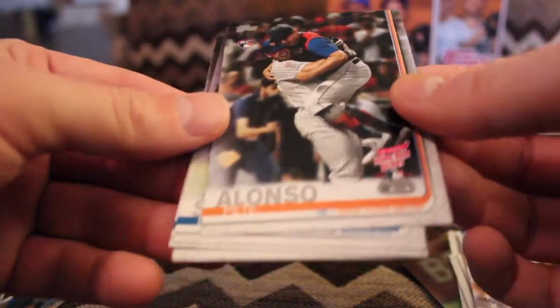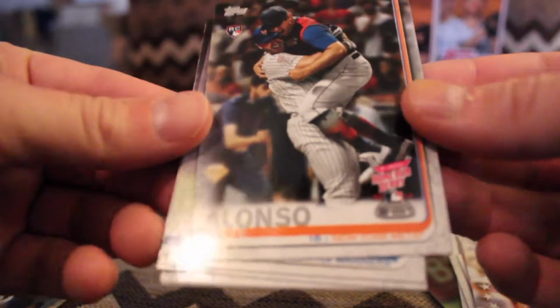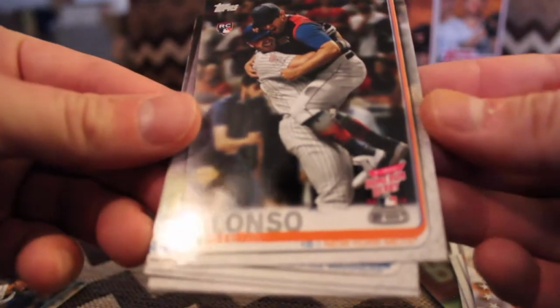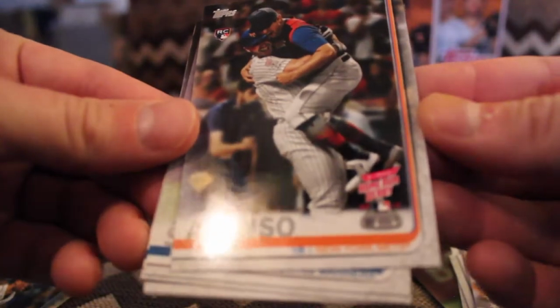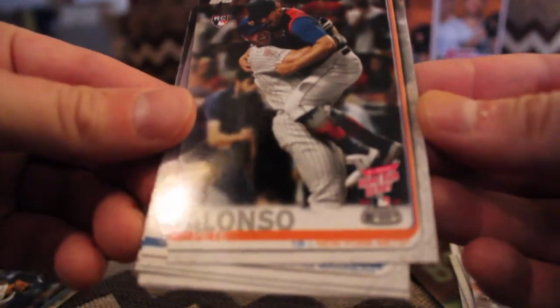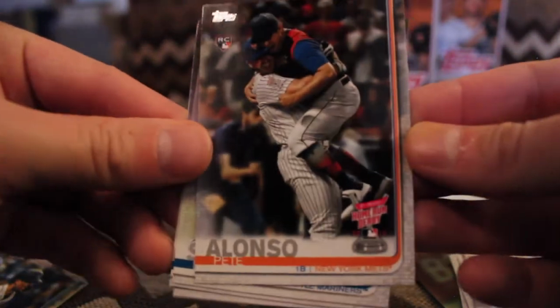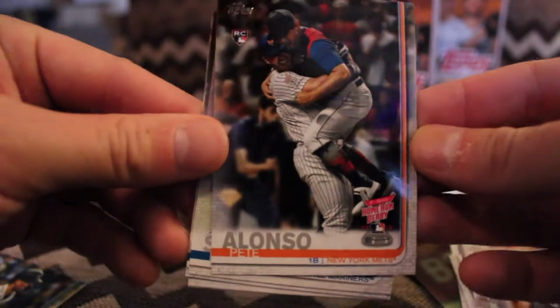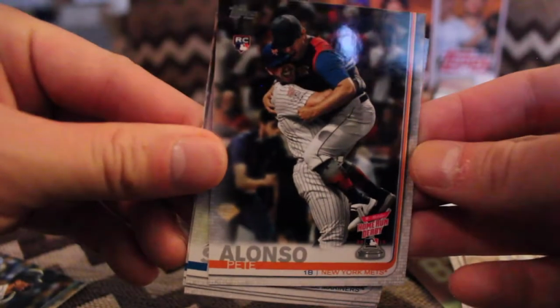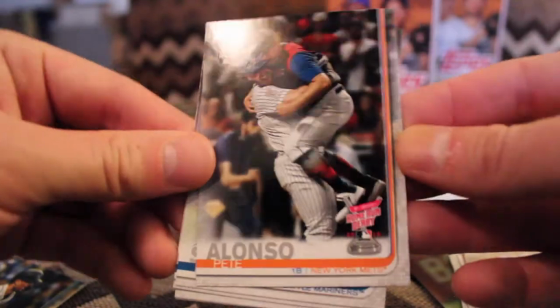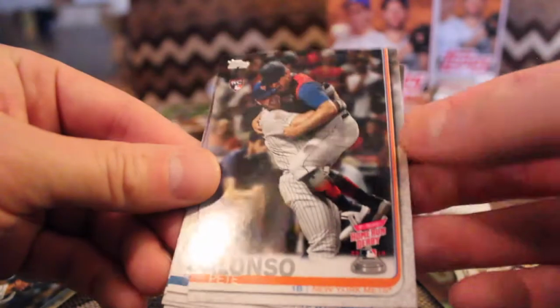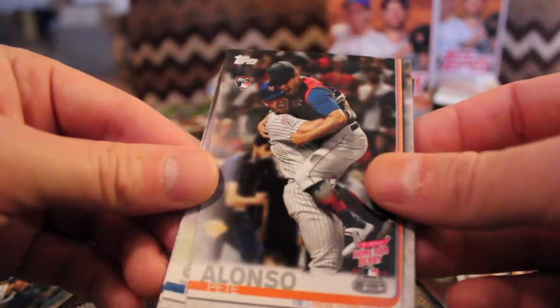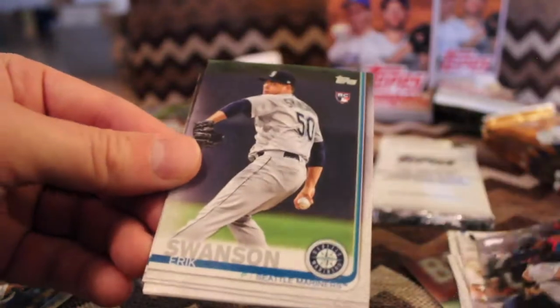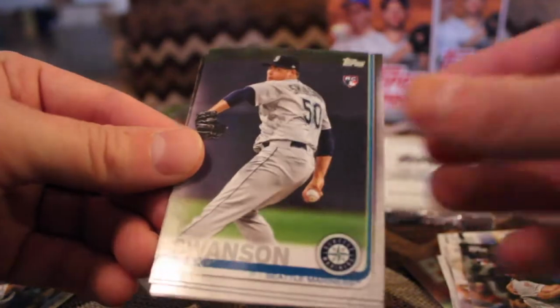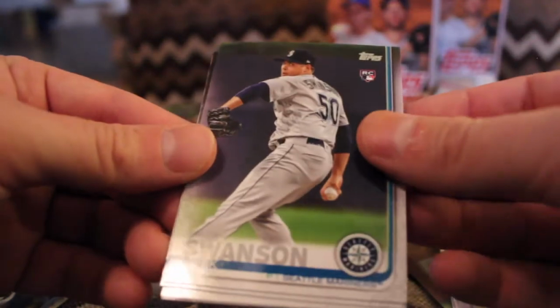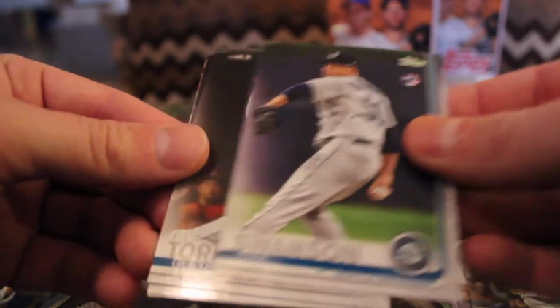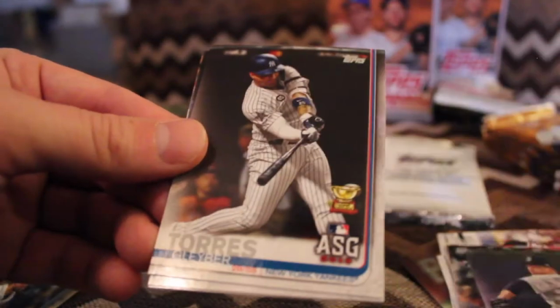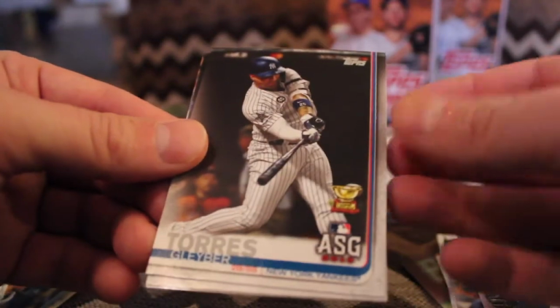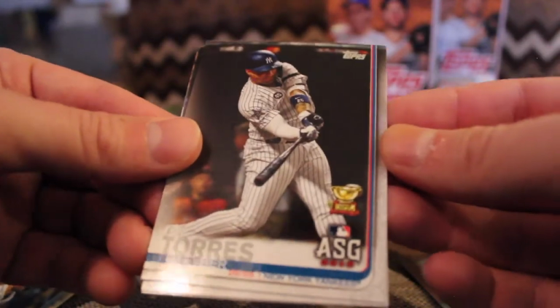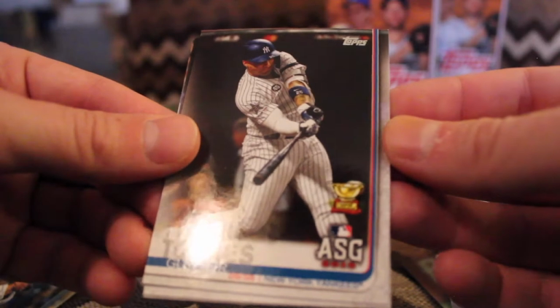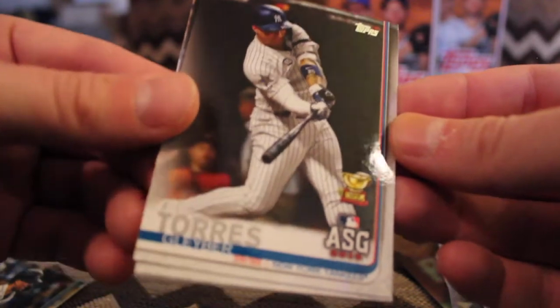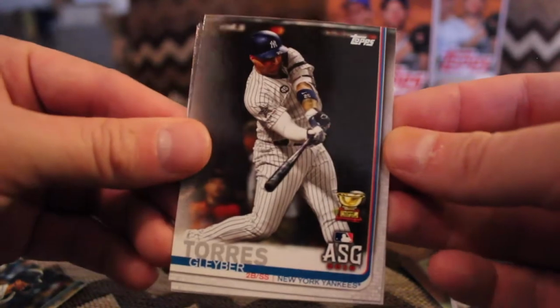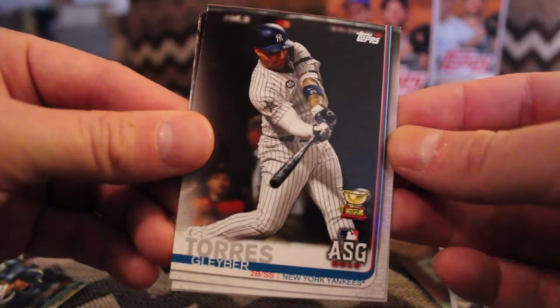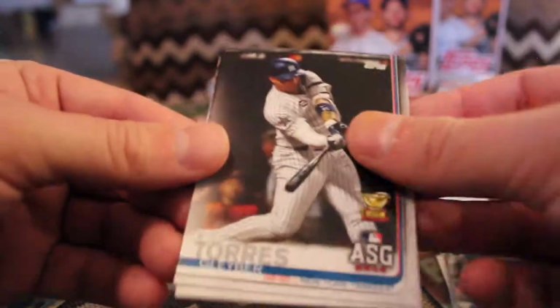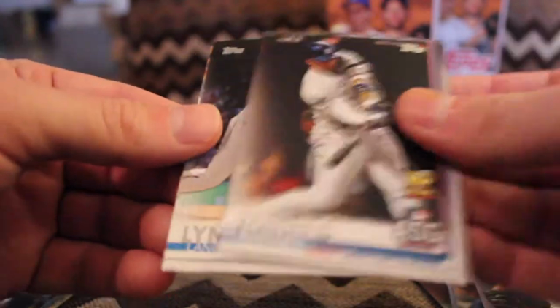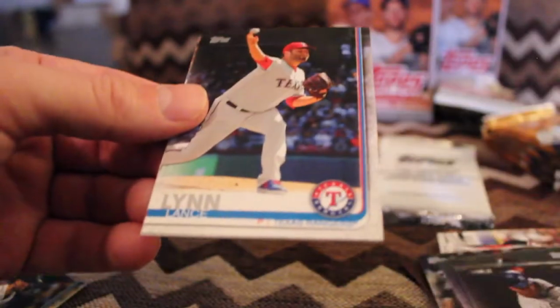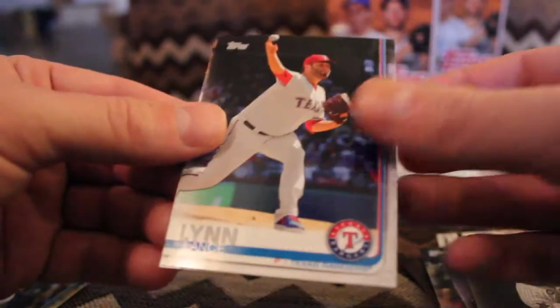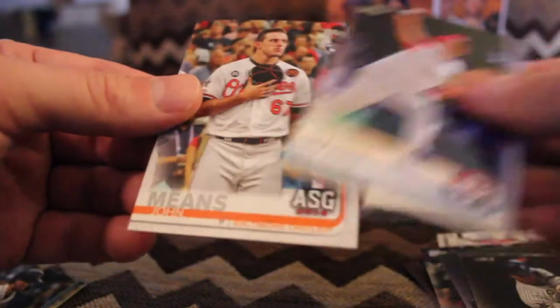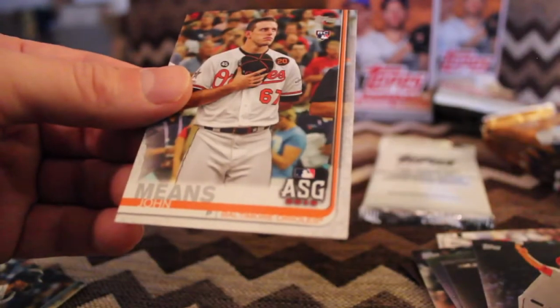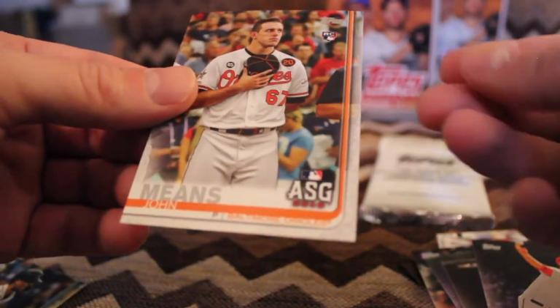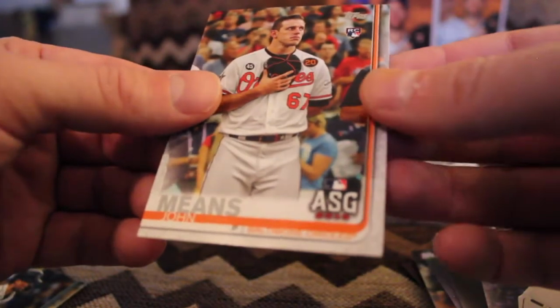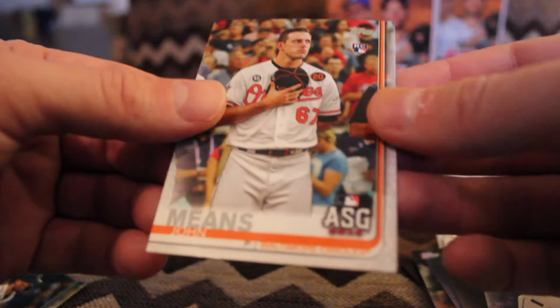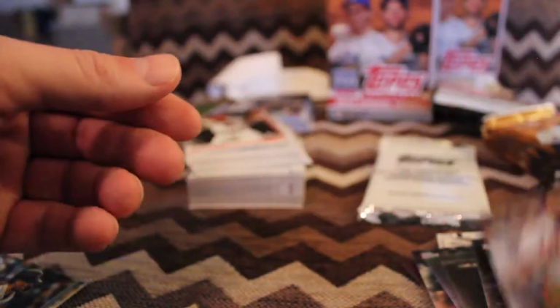Pete Alonso, home run derby — that is a very cool card. Eric Swanson, rookie card. Gleyber Torres, rookie cup all-star card — that's cool. Lance Lynn. John Means, all-star card.